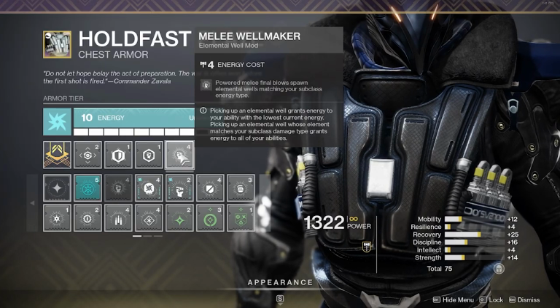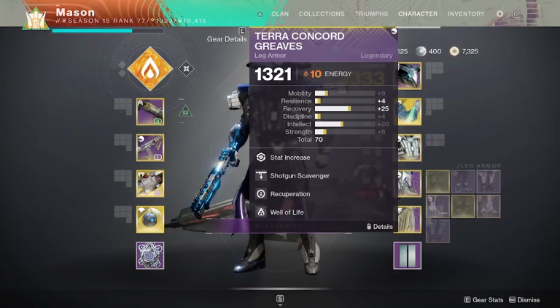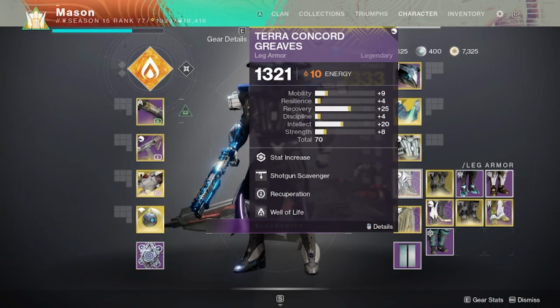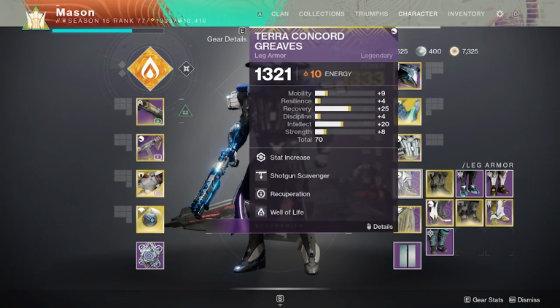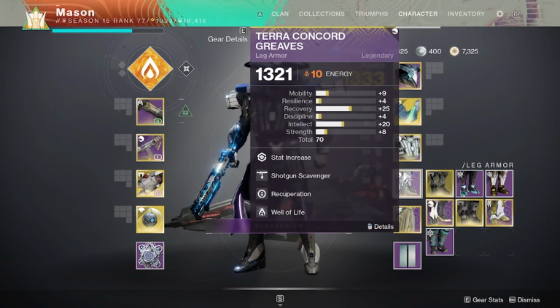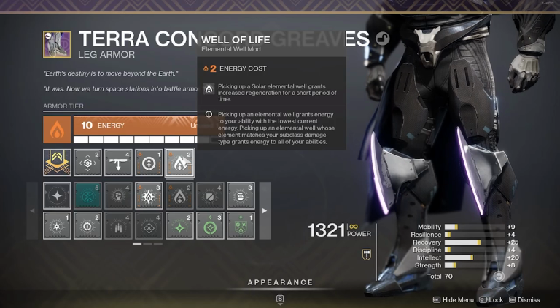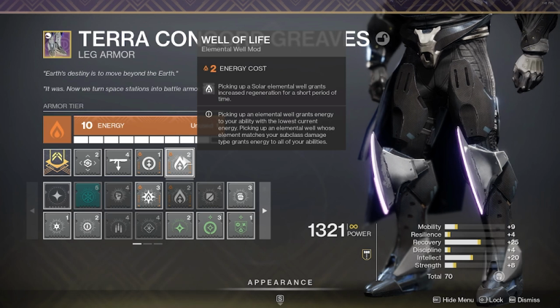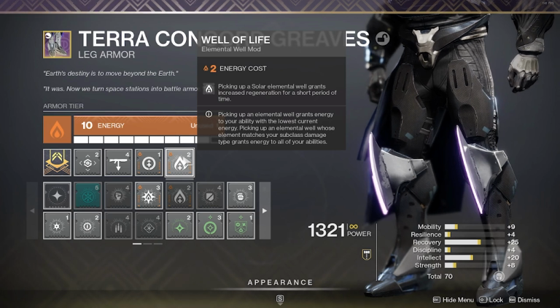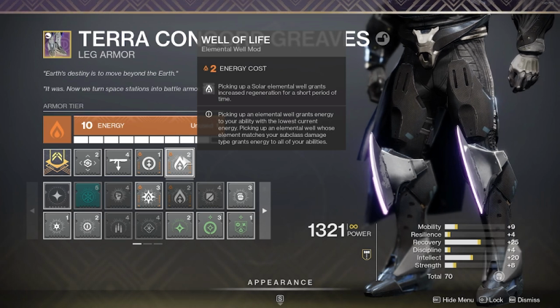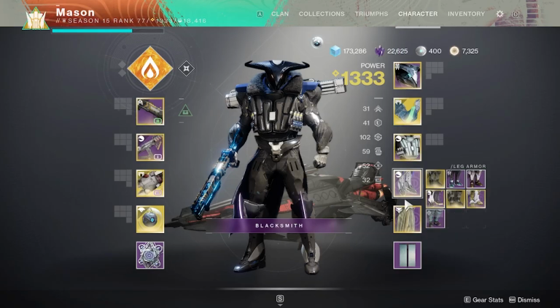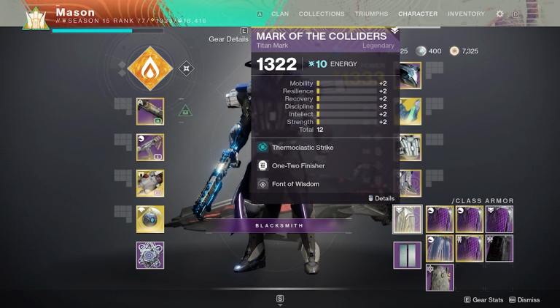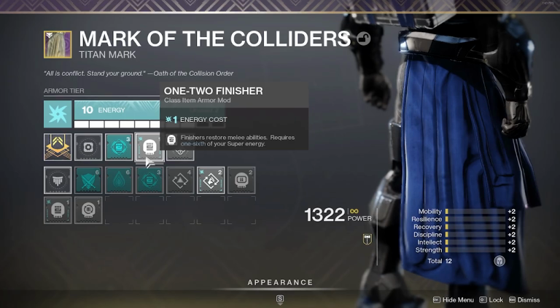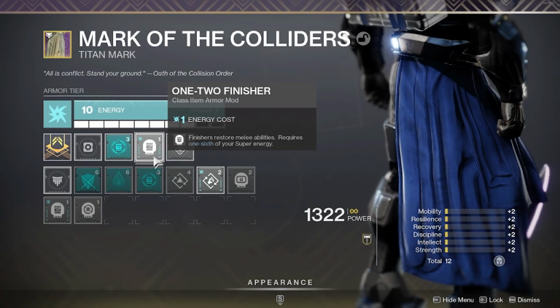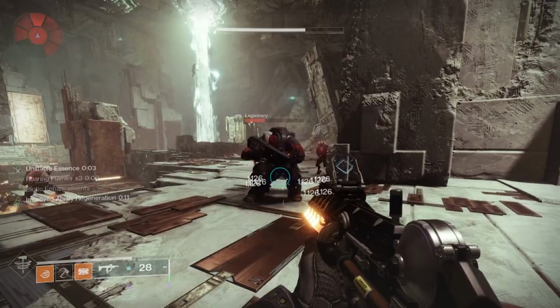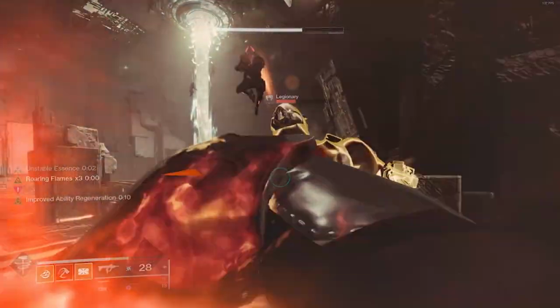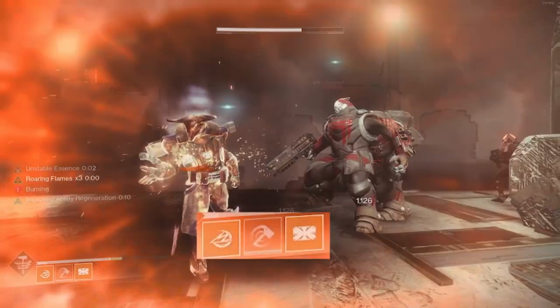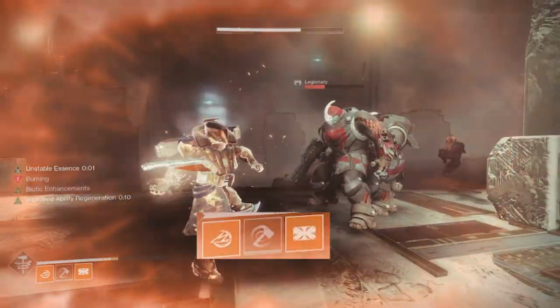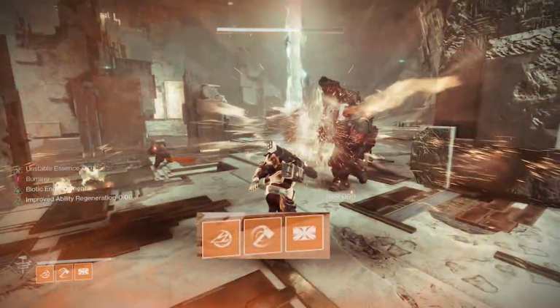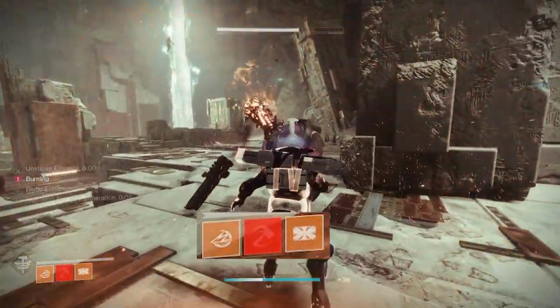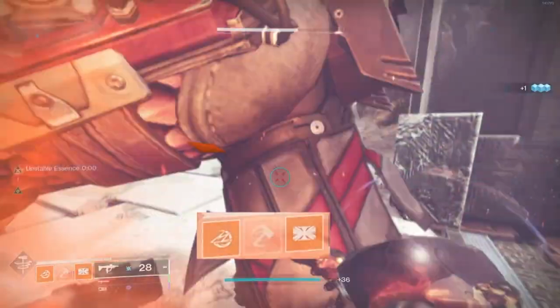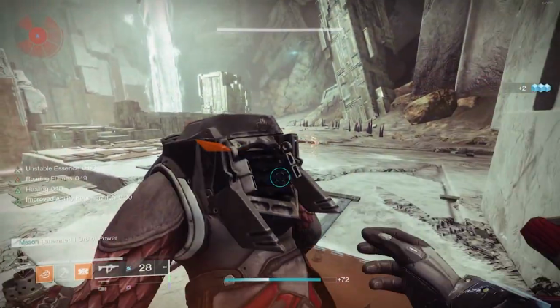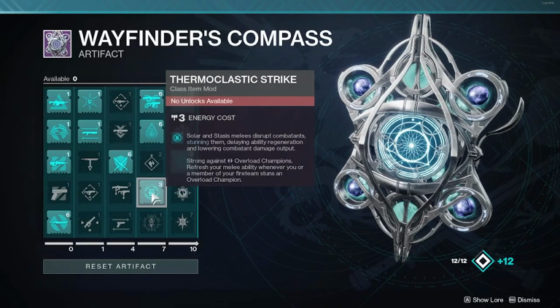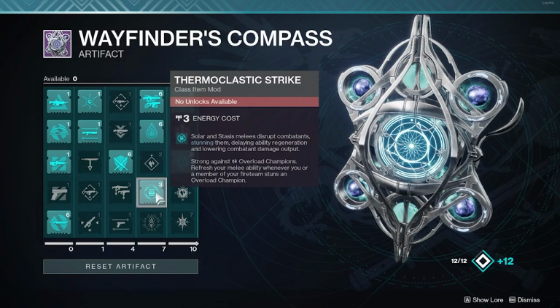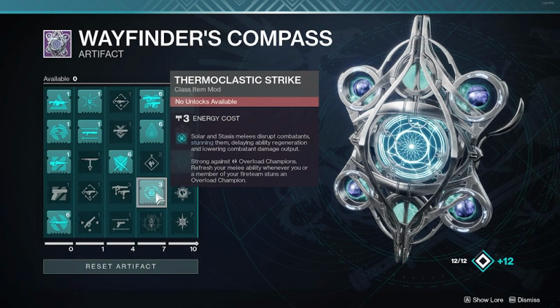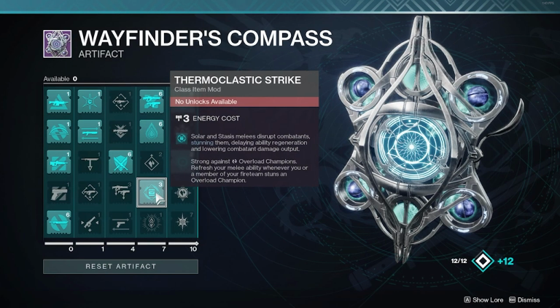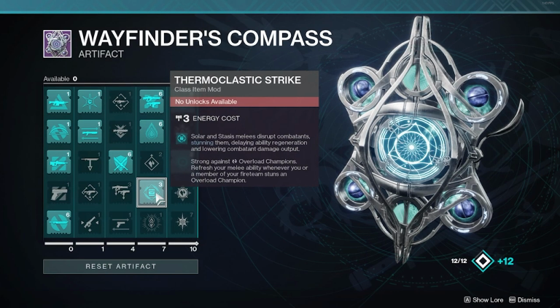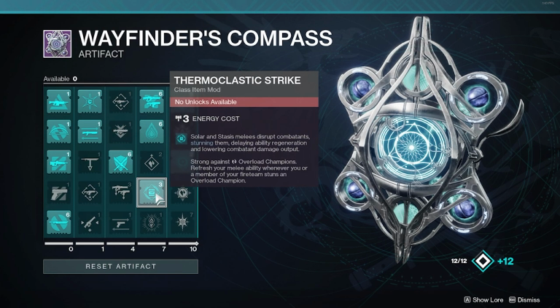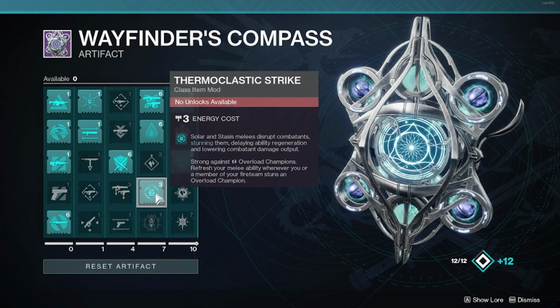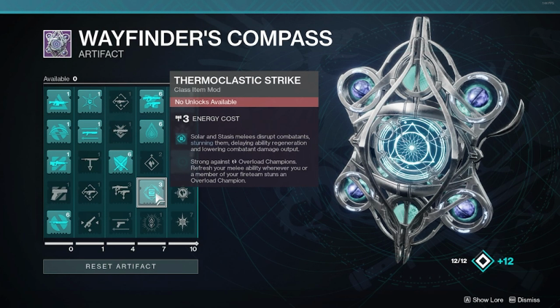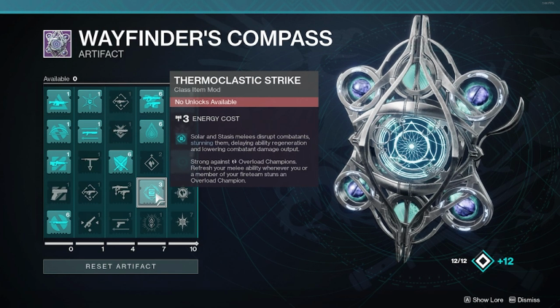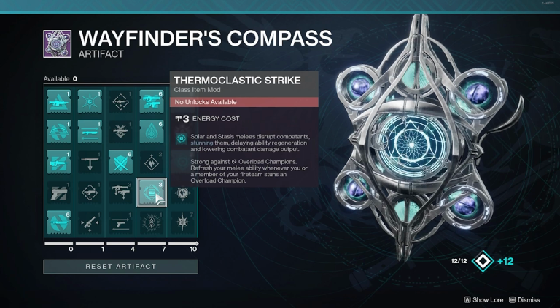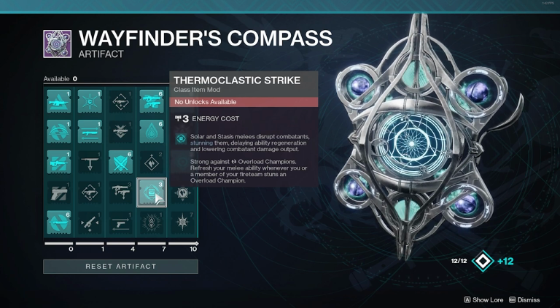Put on Well of Life, an elemental well mod that gives you passive healing when you pick up a solar elemental well. Put on Want to Finish, a class item mod that gives you melee energy when you perform a finisher at a cost of 1/6 of your super. Thermoclastic Strike is an artifact mod that gives your solar melee the ability to stun overloads as well as lower the damage output on enemies.